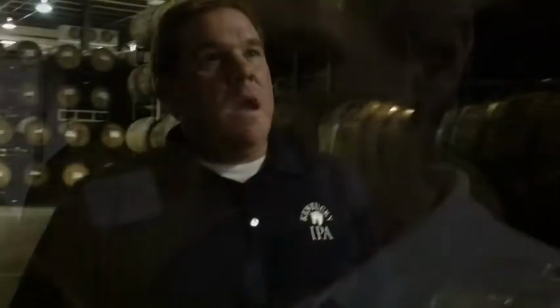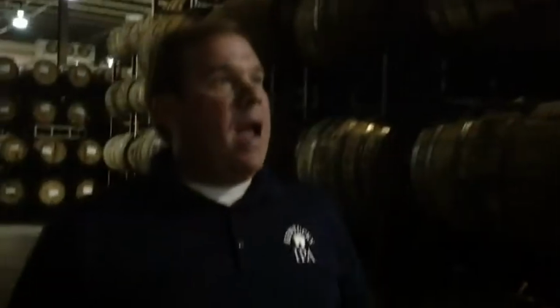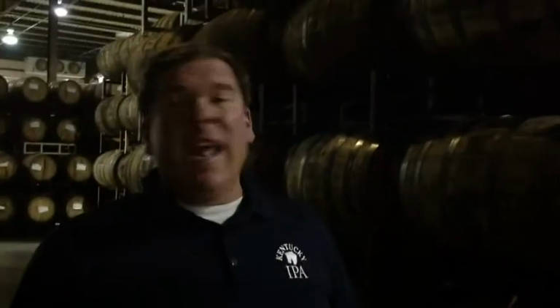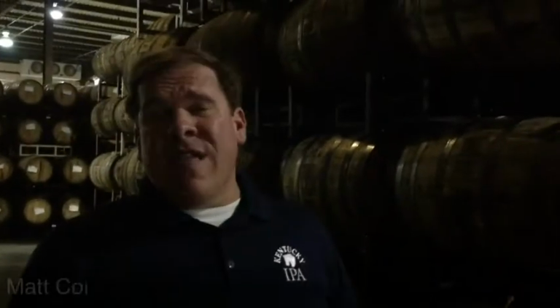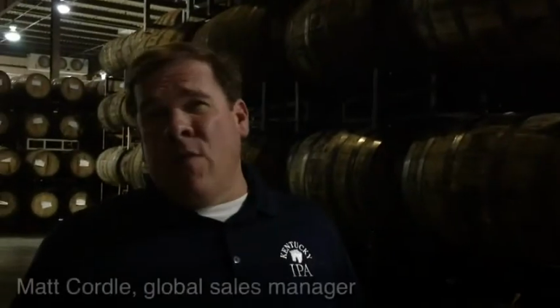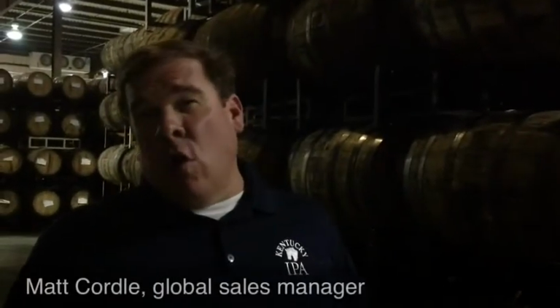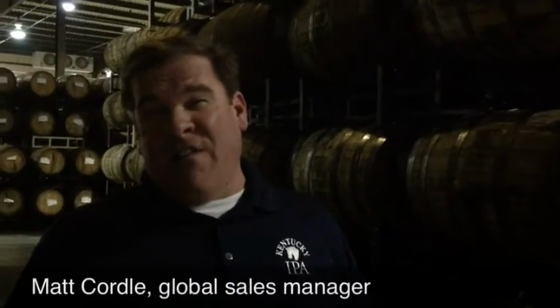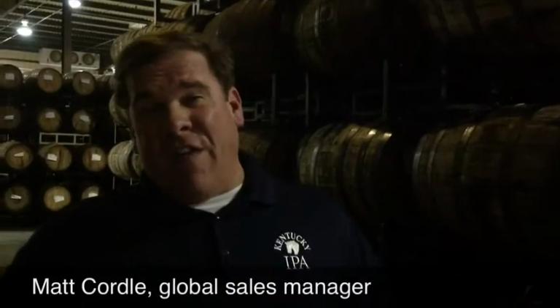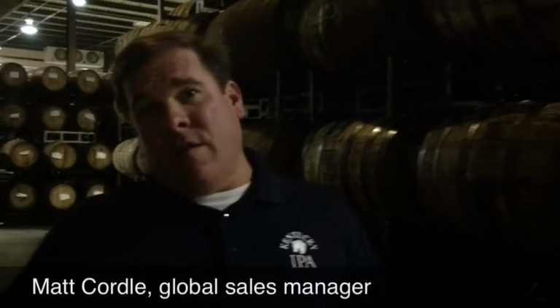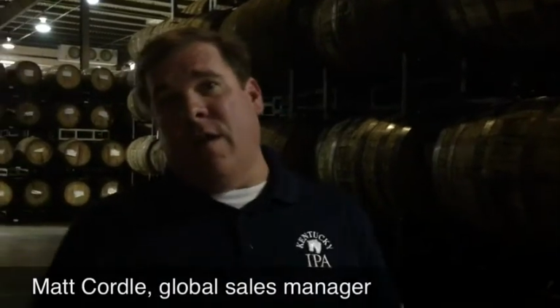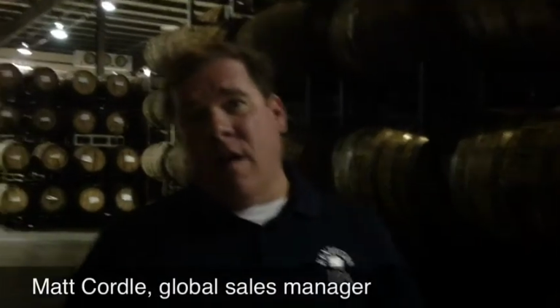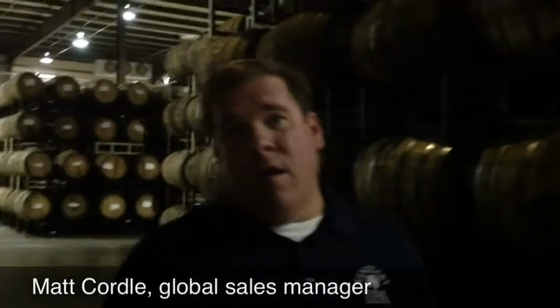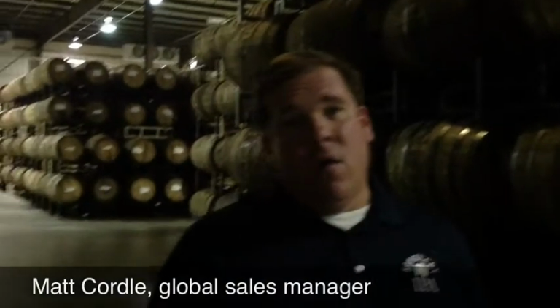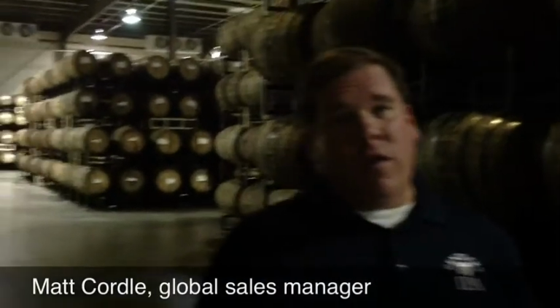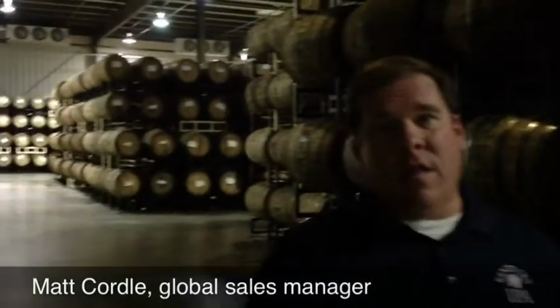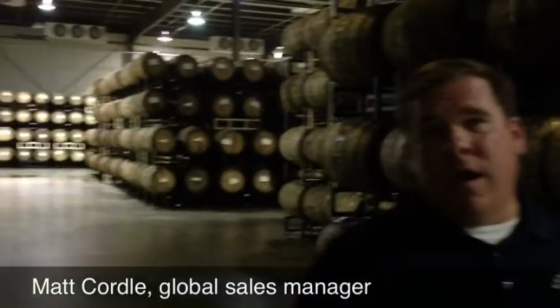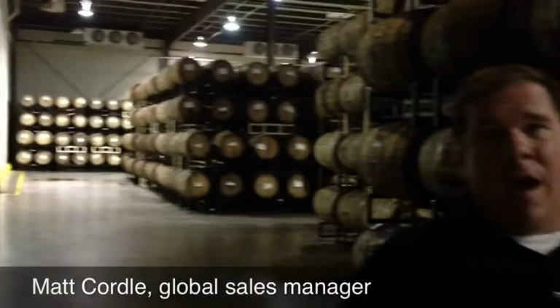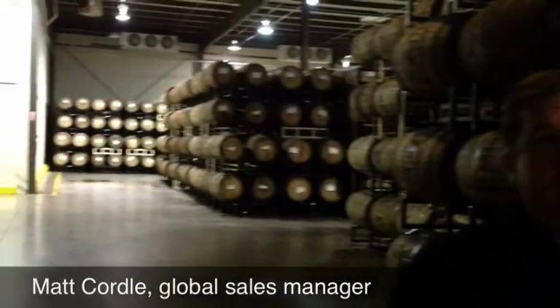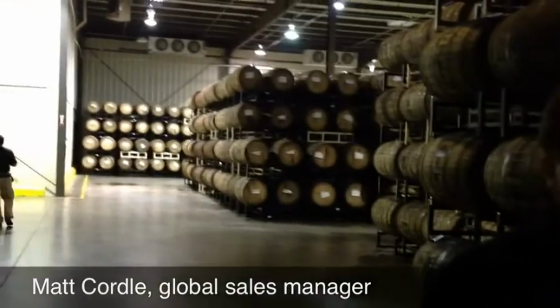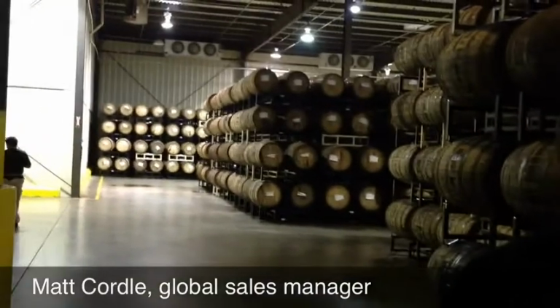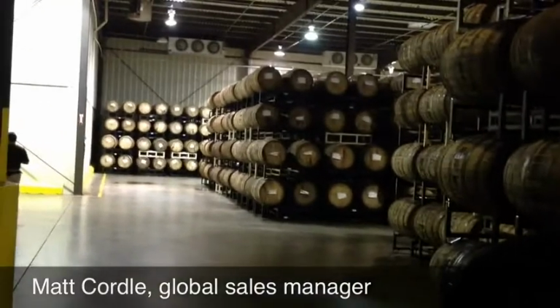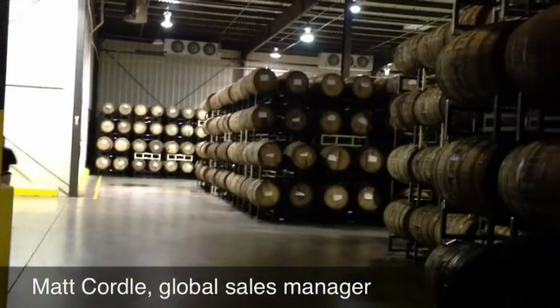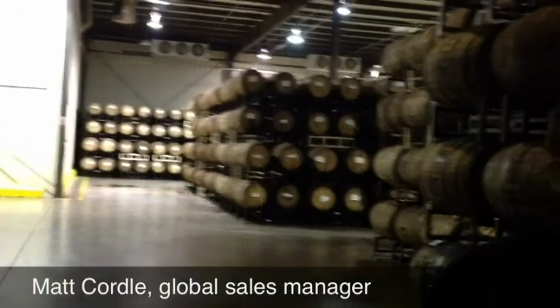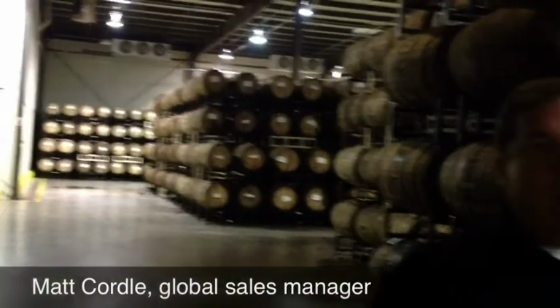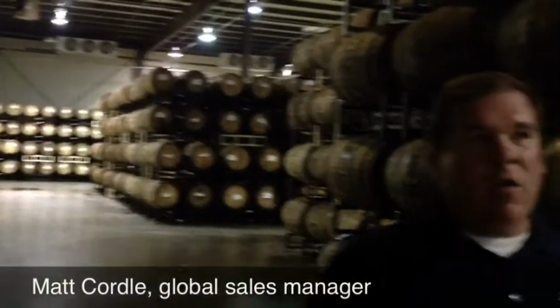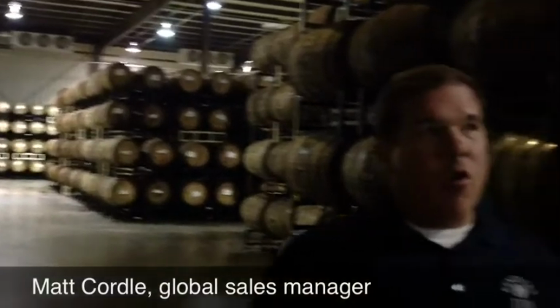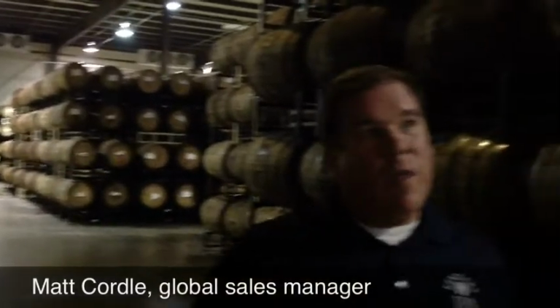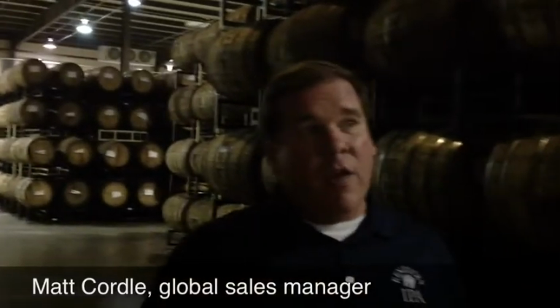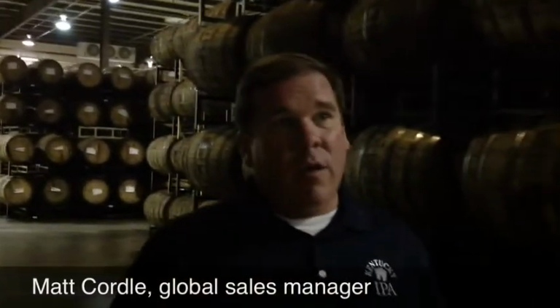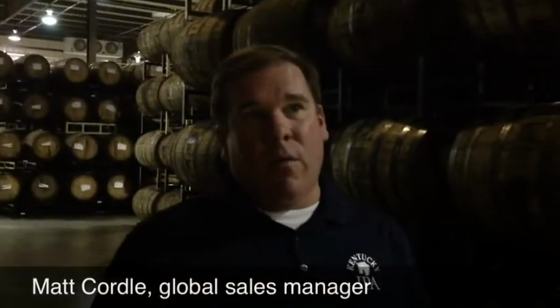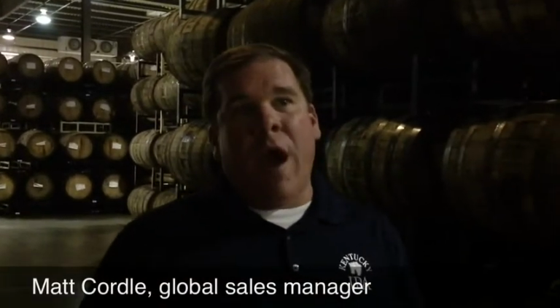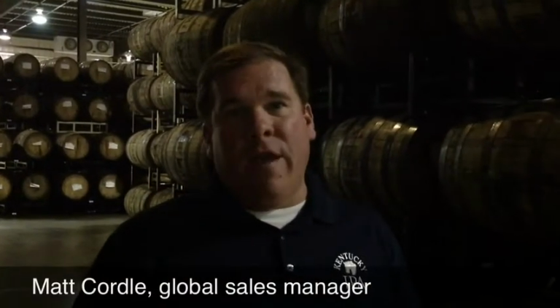At any given time, we have close to 5,000 of these in here, which has got to make us, if not the largest barrel in the world, in the nation, right there.